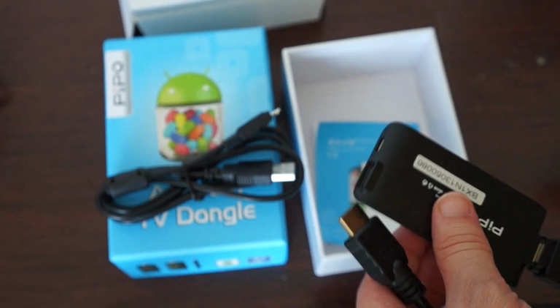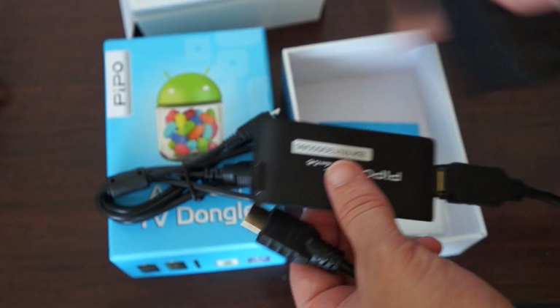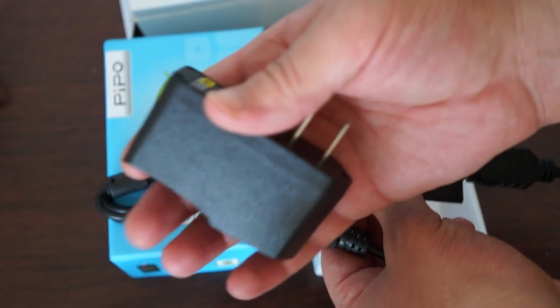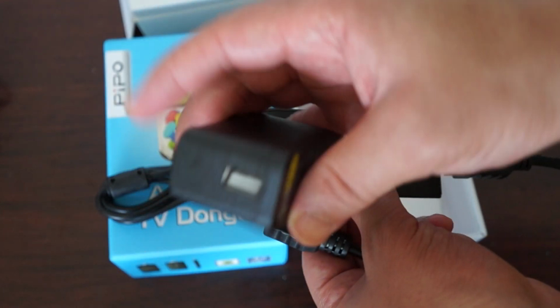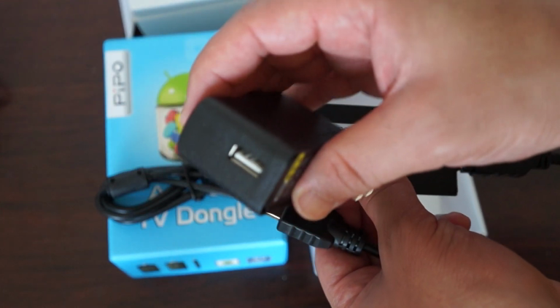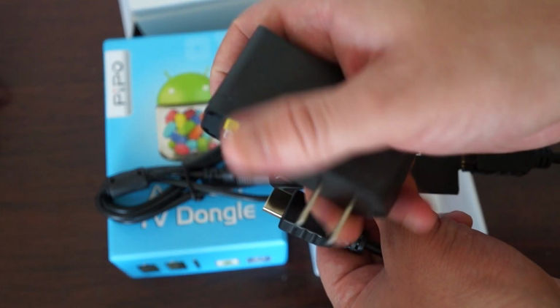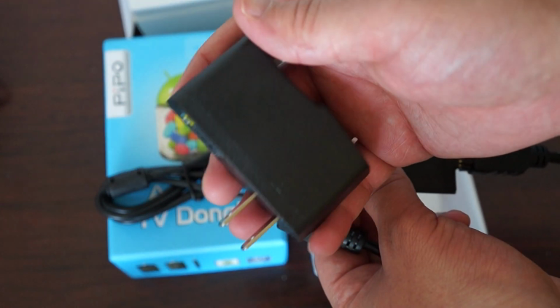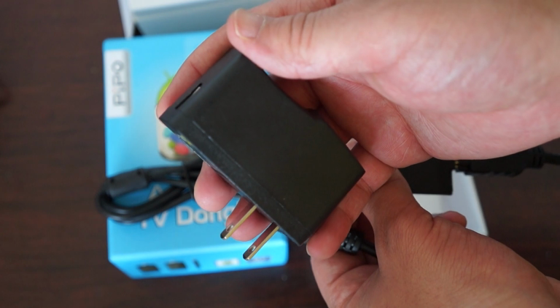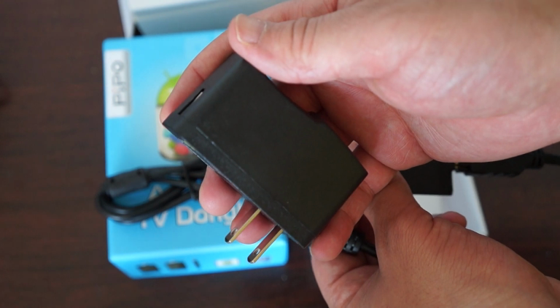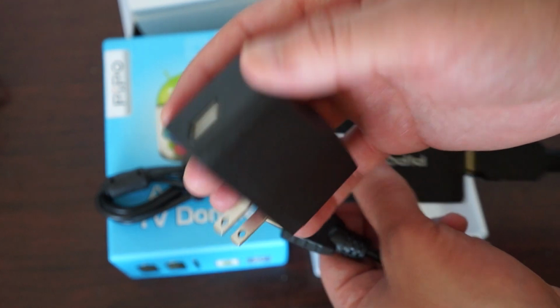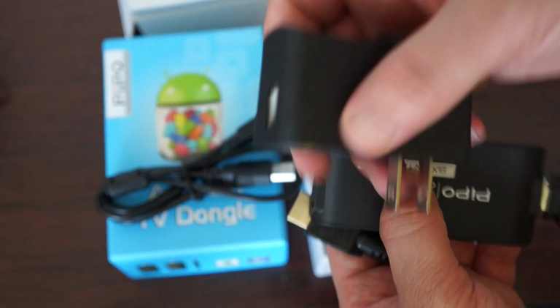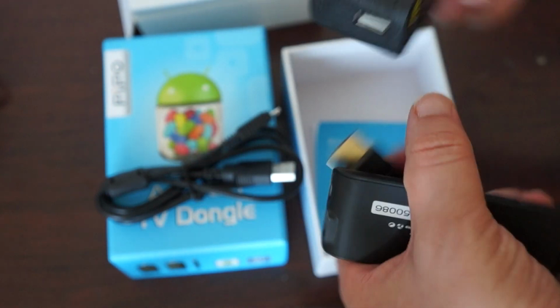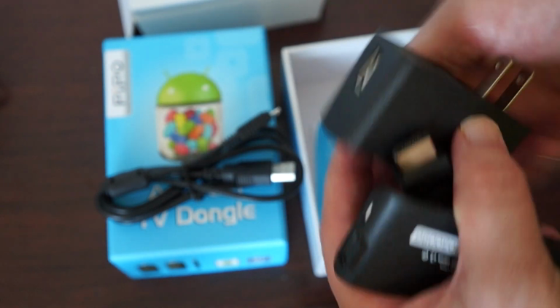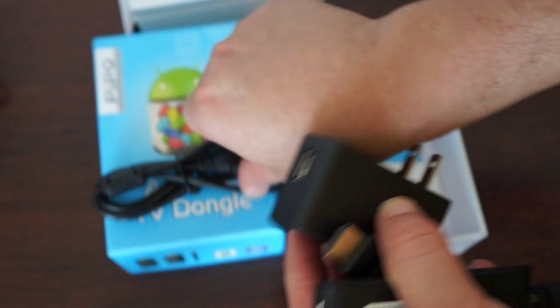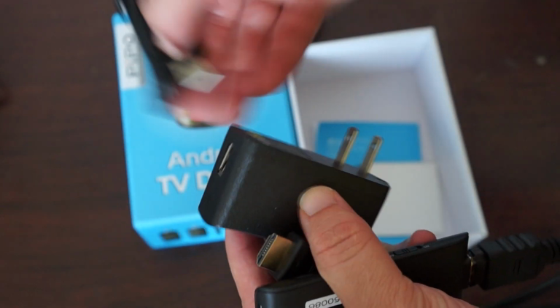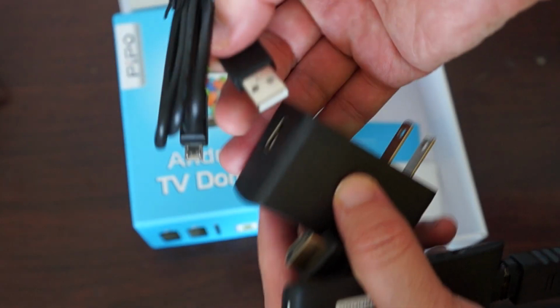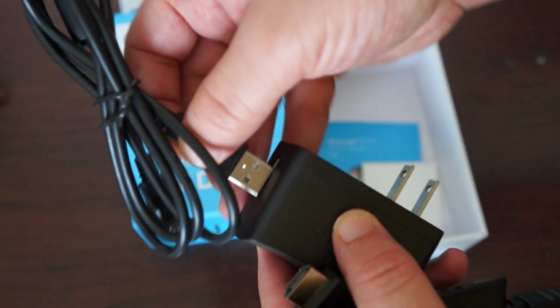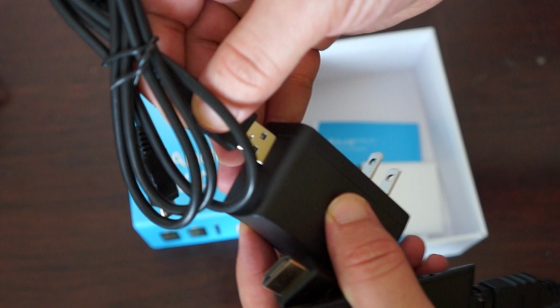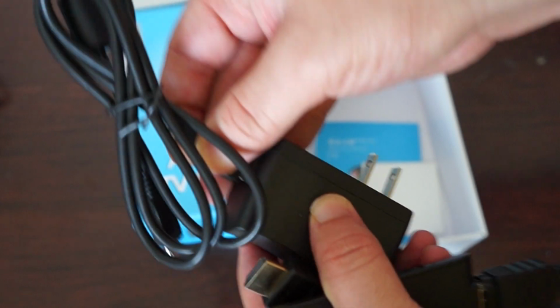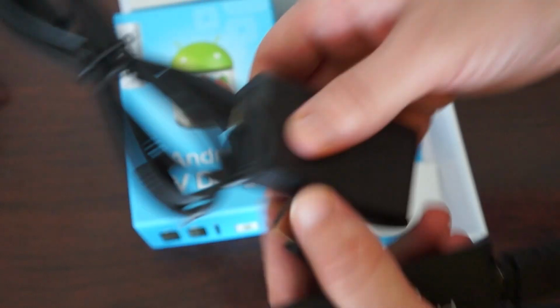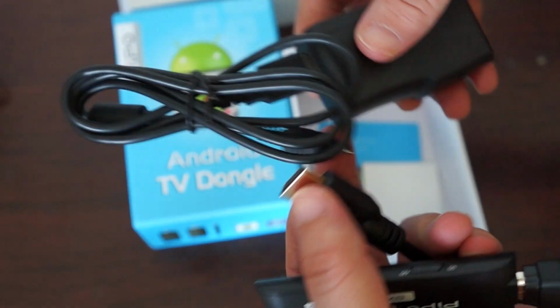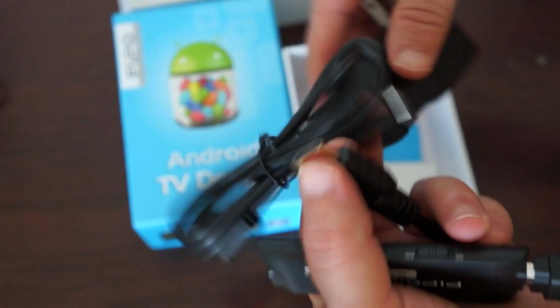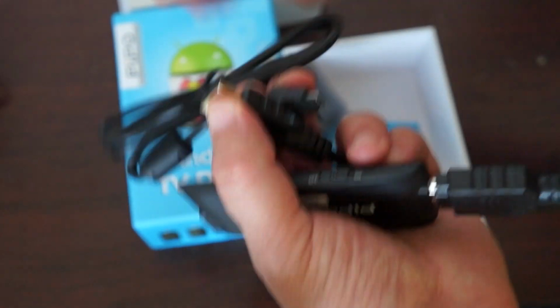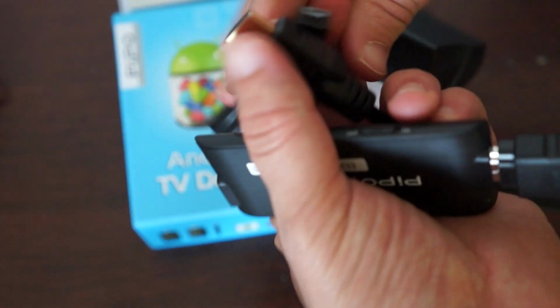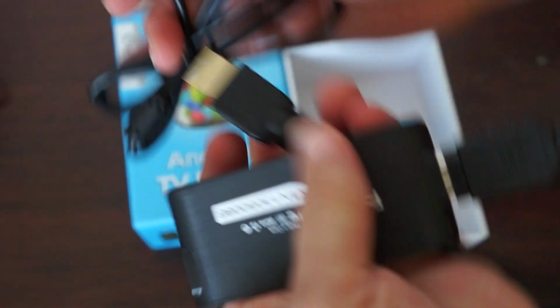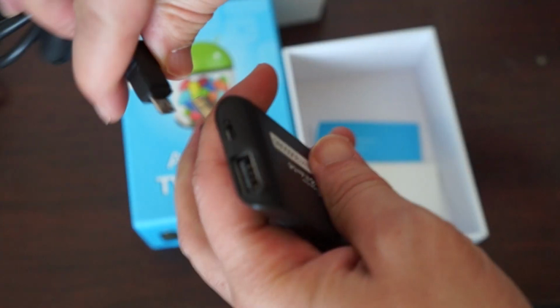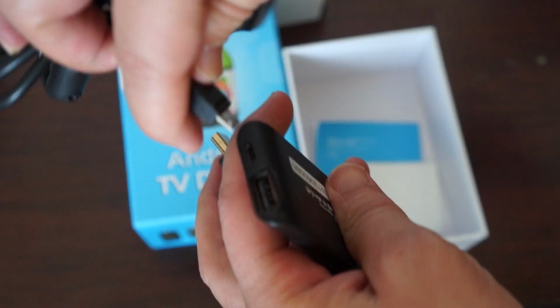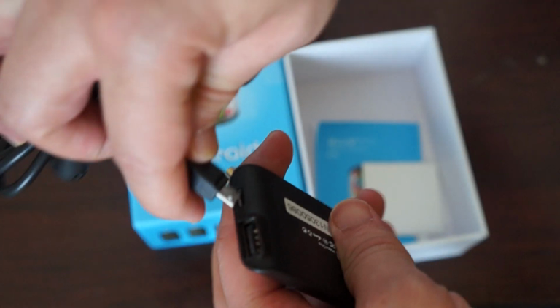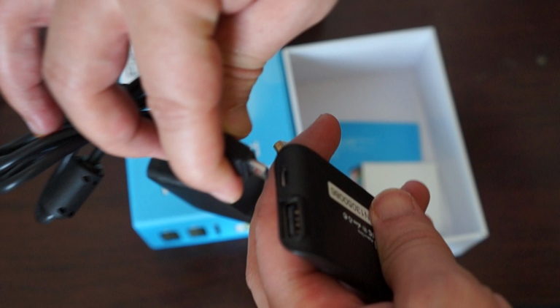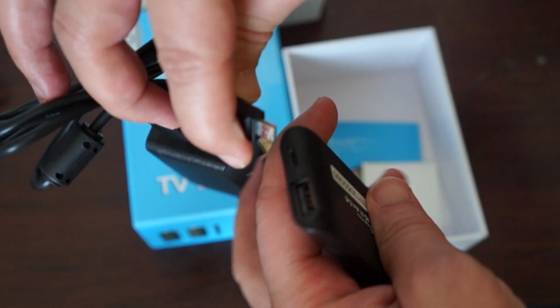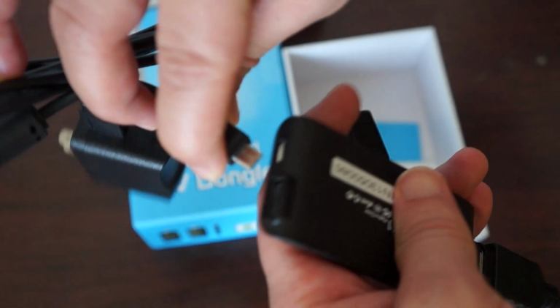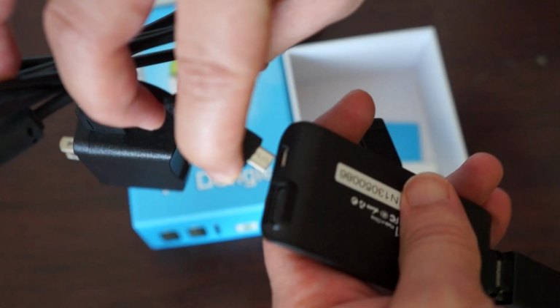And here's the charger — I just ran out to get one. You can plug the USB into the charger and plug it into the wall, and then this plugs into the mini USB here to power the unit.